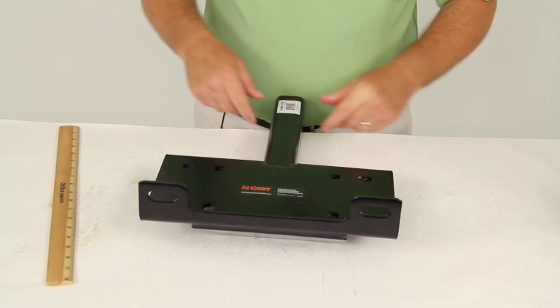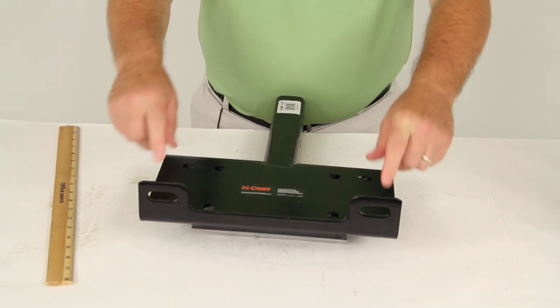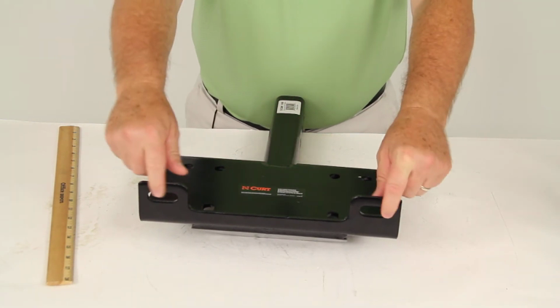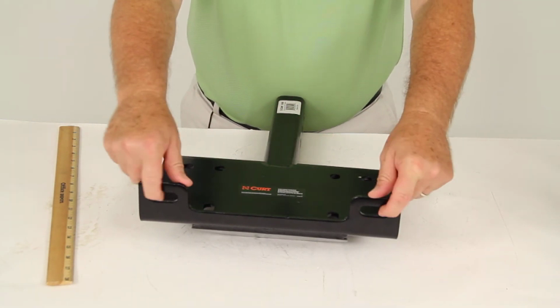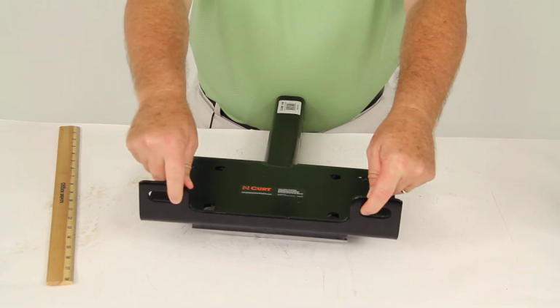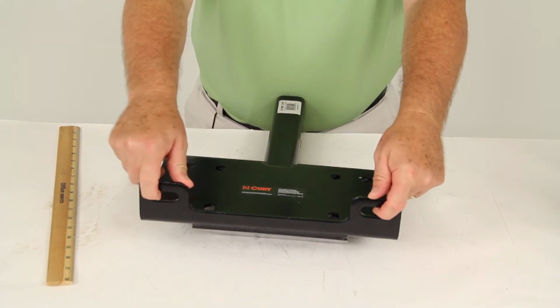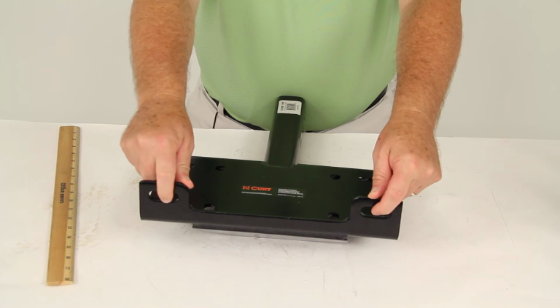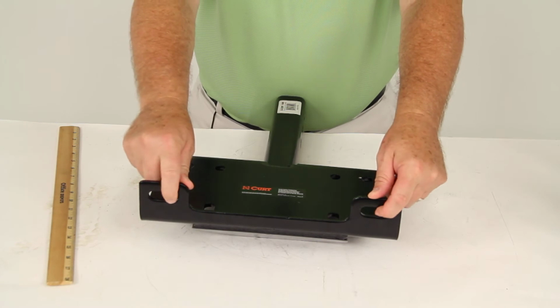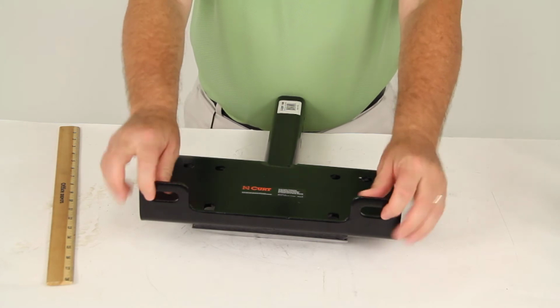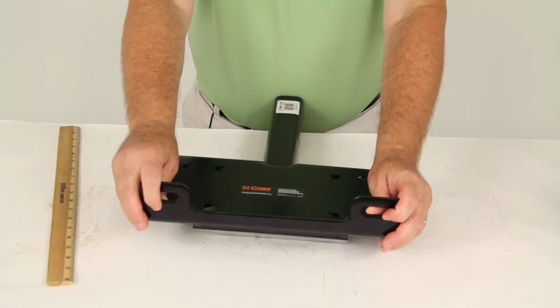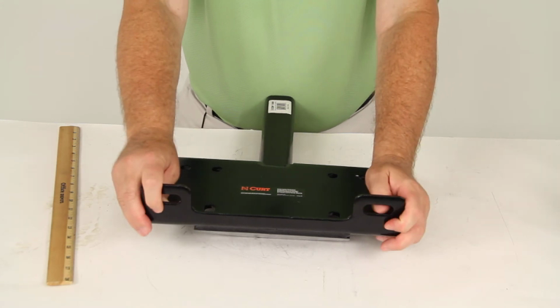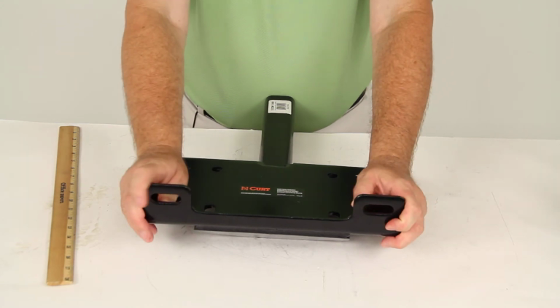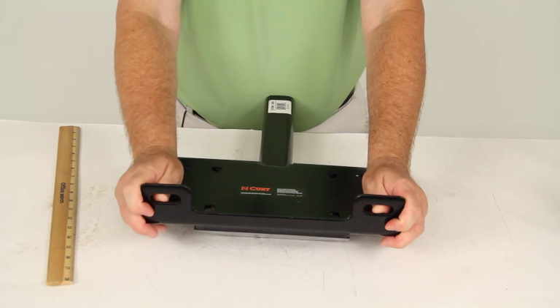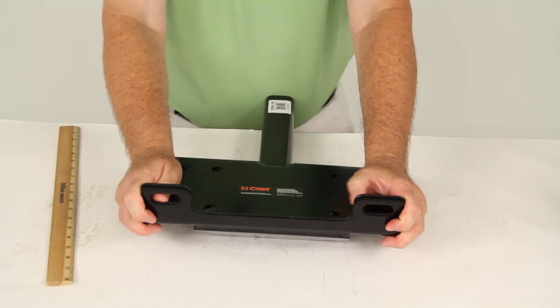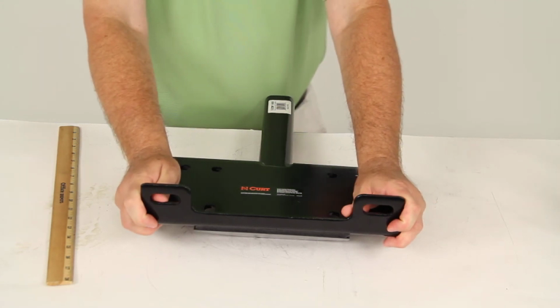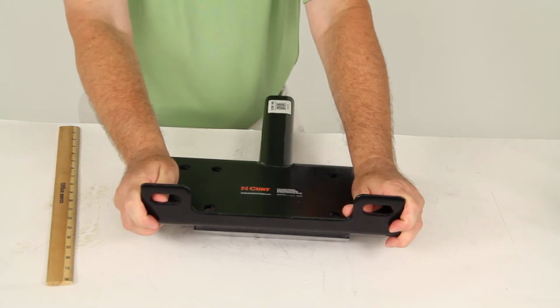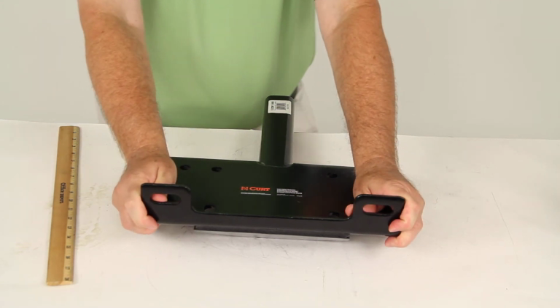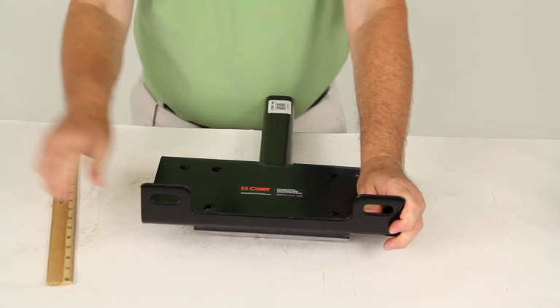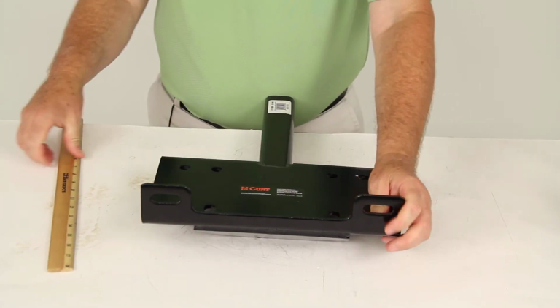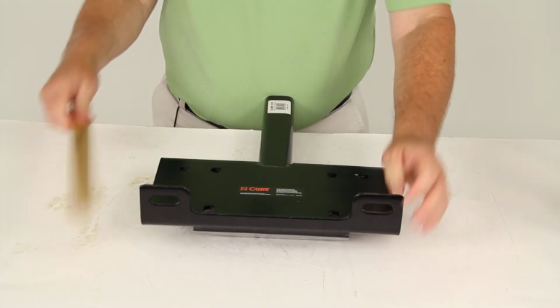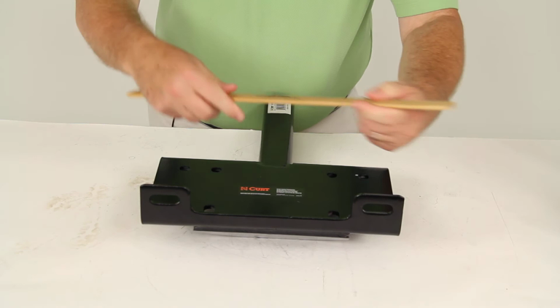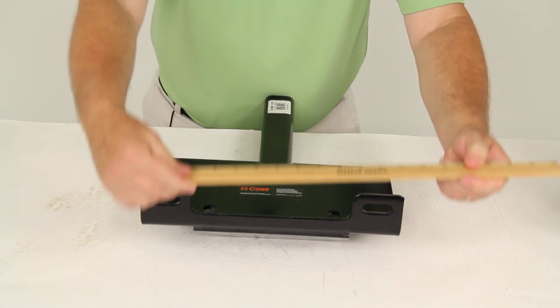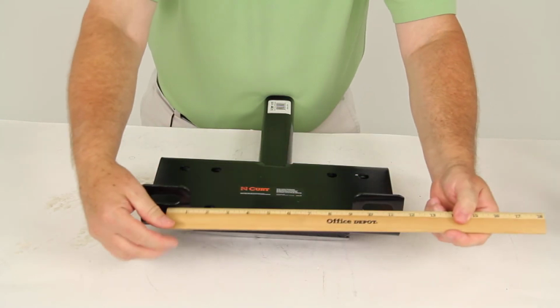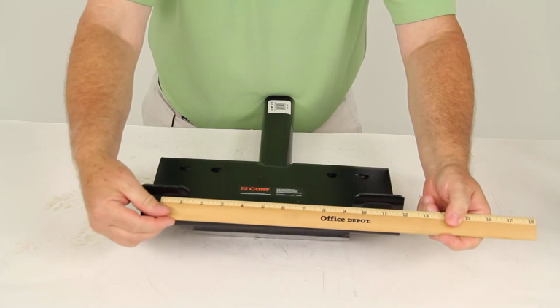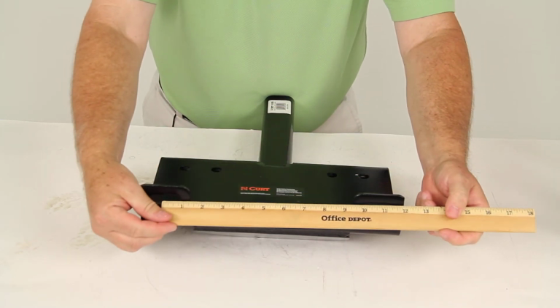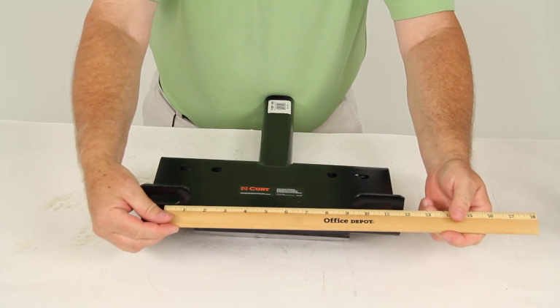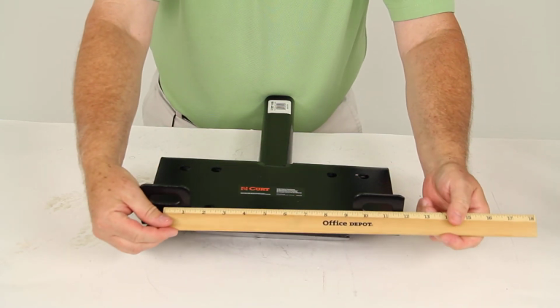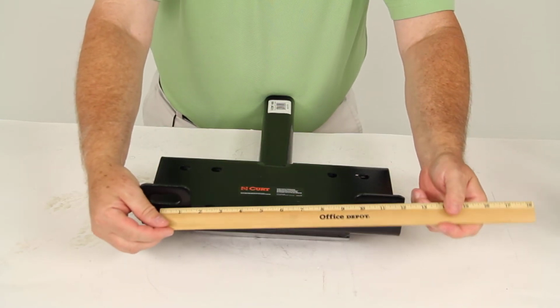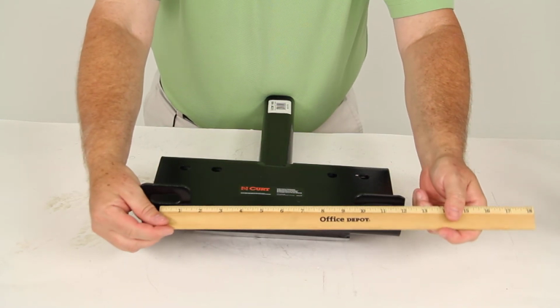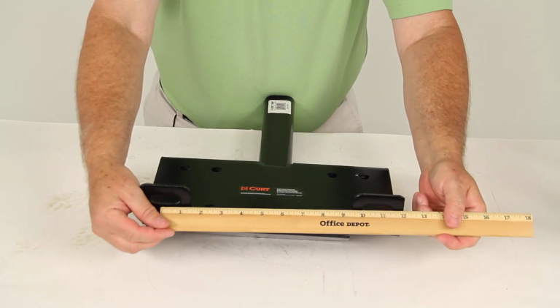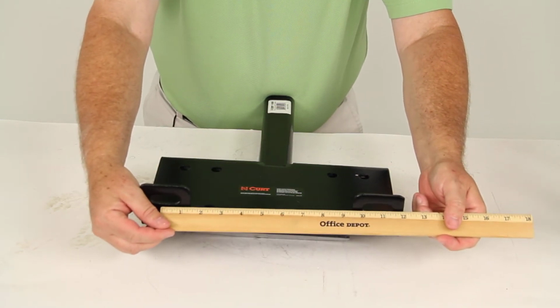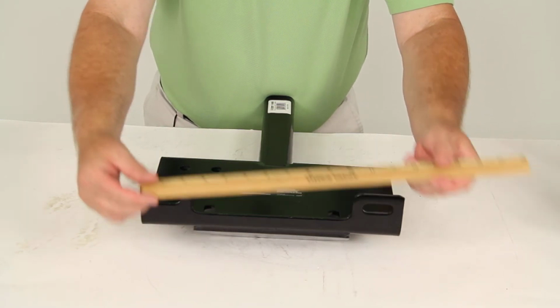The roller fairlead holes, as you can see, are elongated and will accept a 10-inch on-center mounting hole pattern. The actual center-to-center measurement of these elongated holes is 10½ inches.